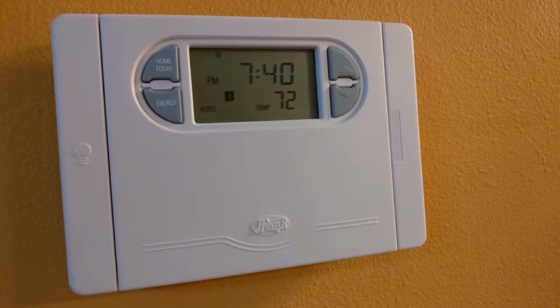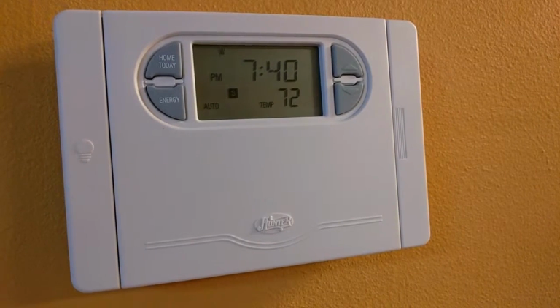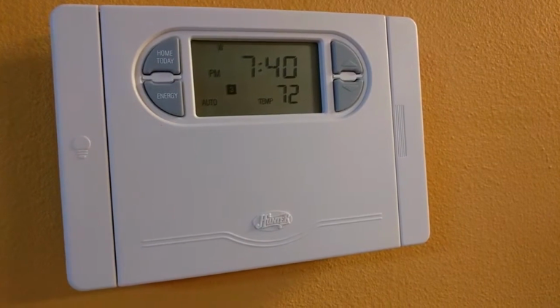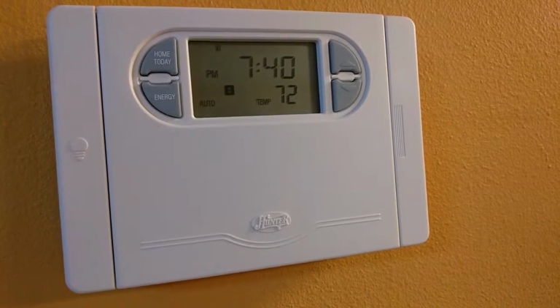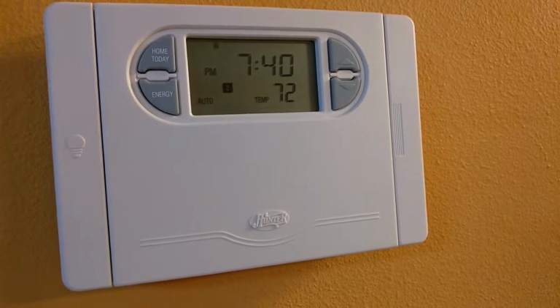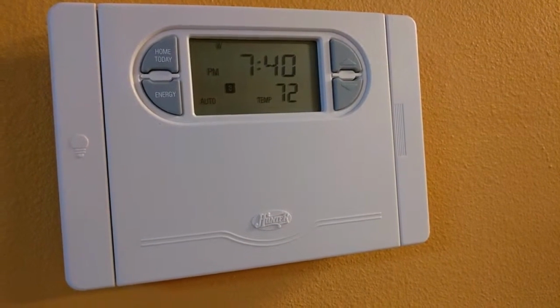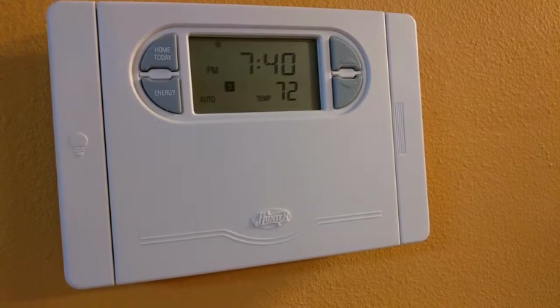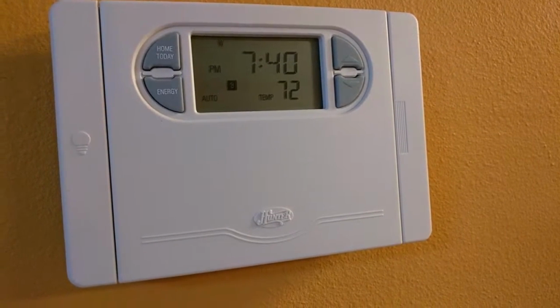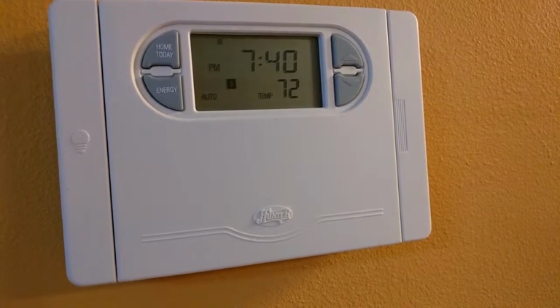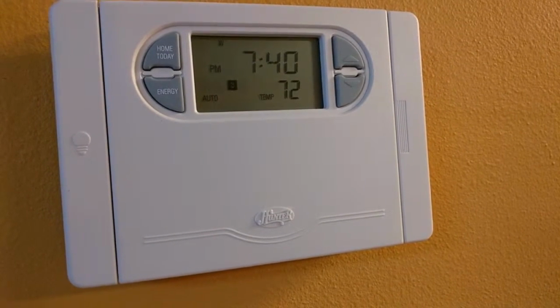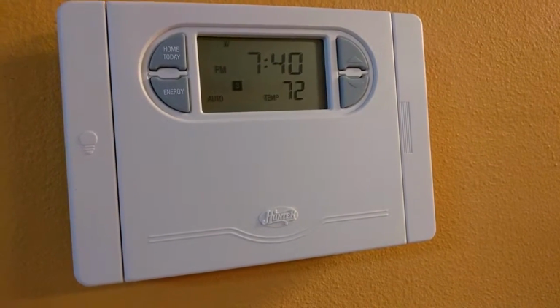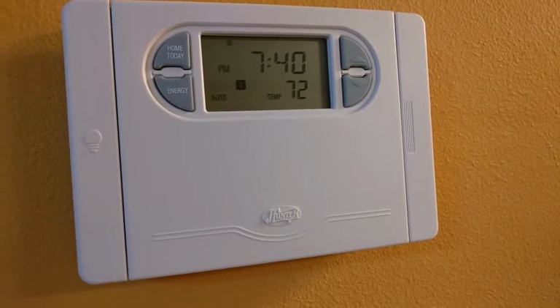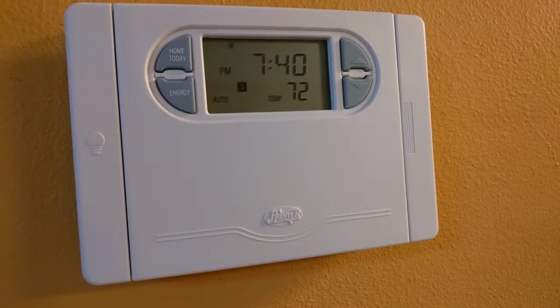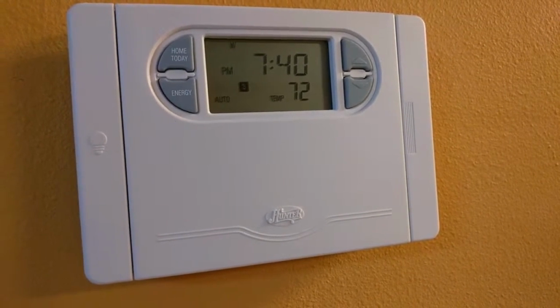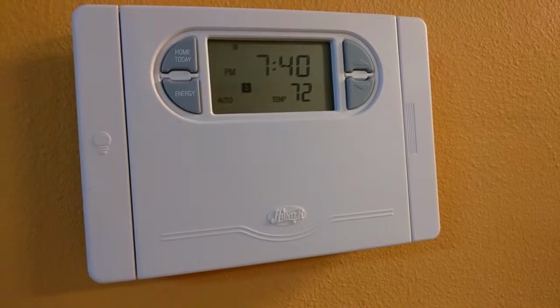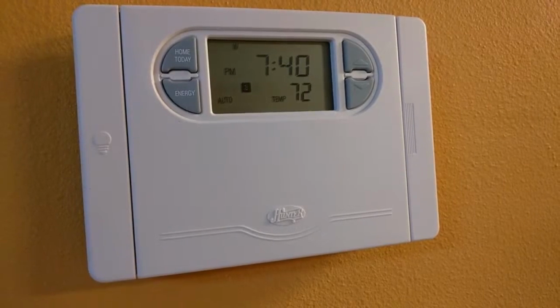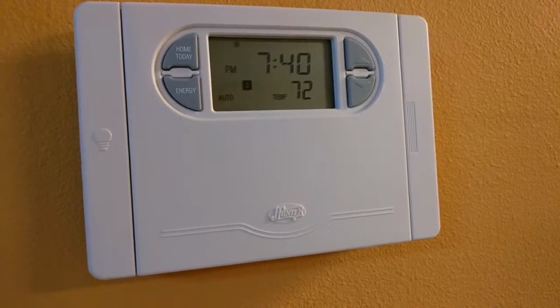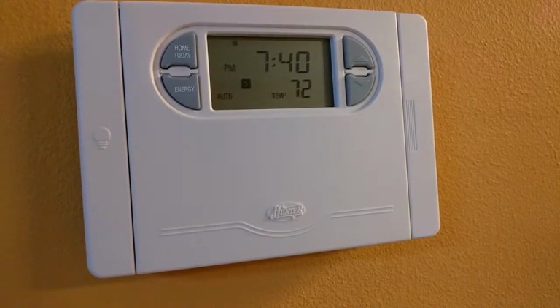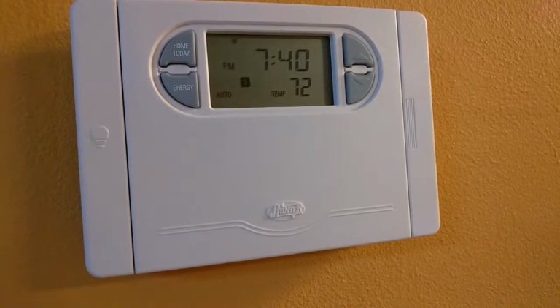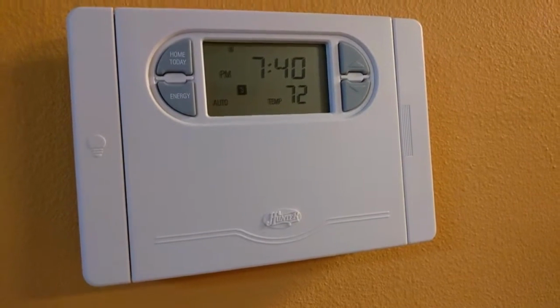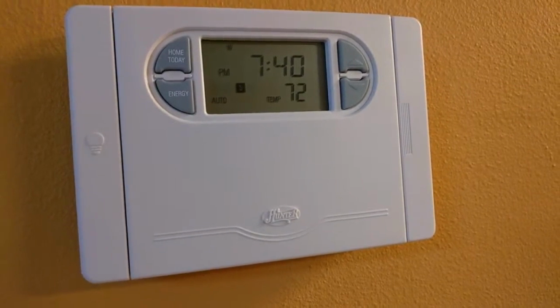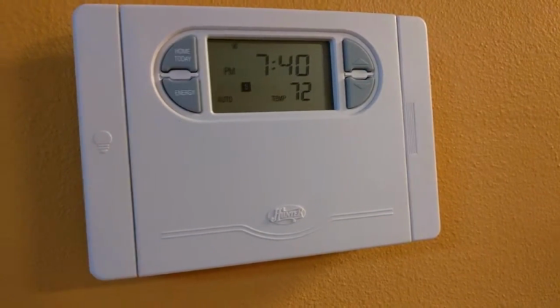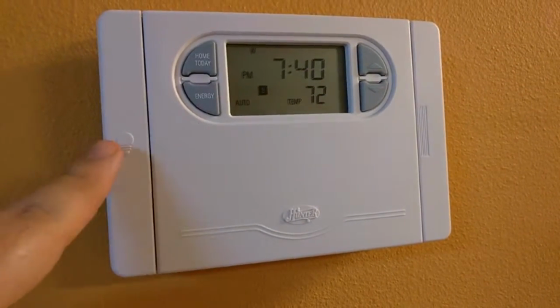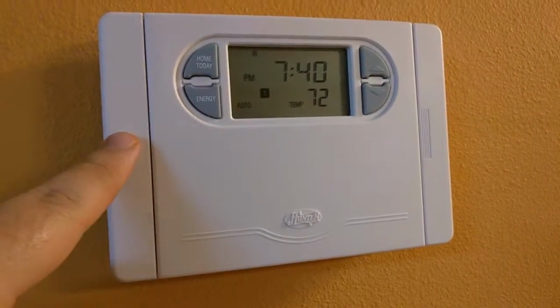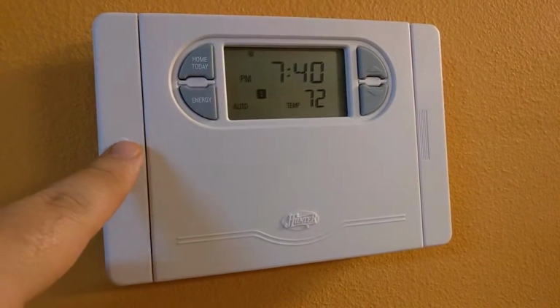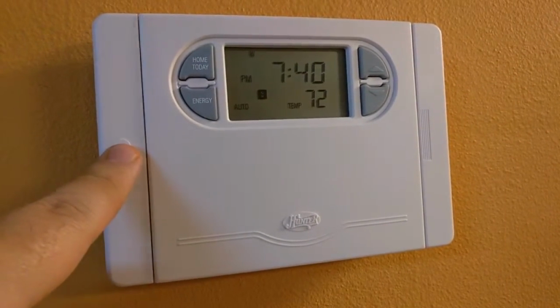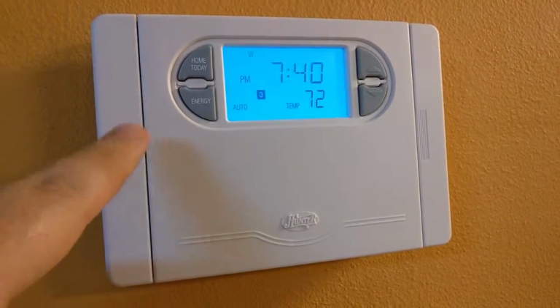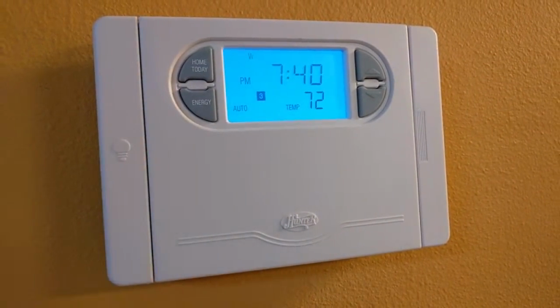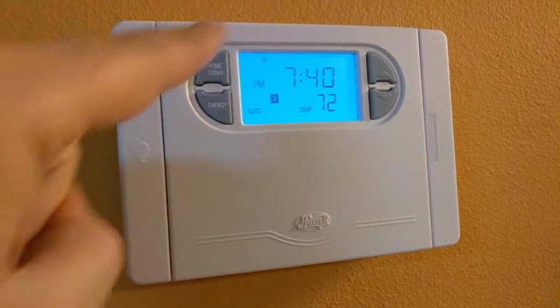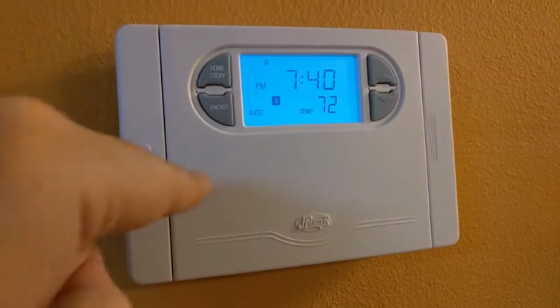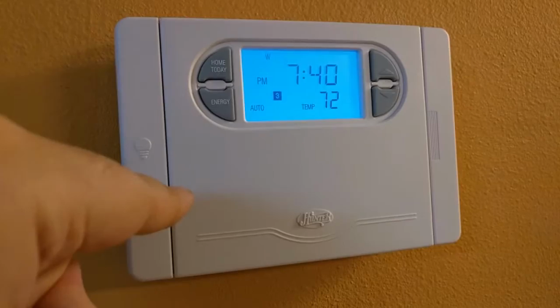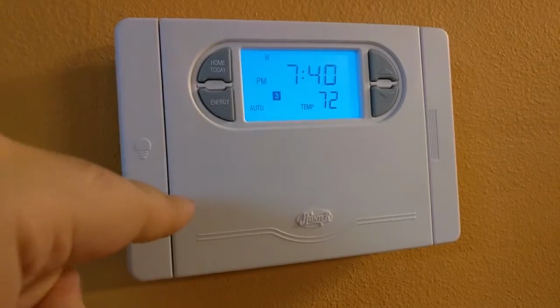The thermostat has already been programmed. It has several settings and I've set everything up, but I'm going to go over the program real quick. There's a light button right here. If you push it, it turns on the panel light.